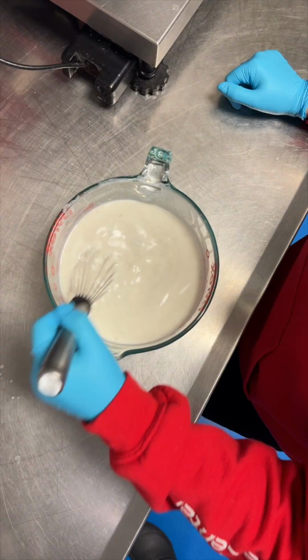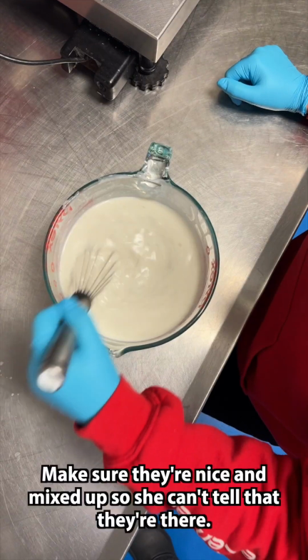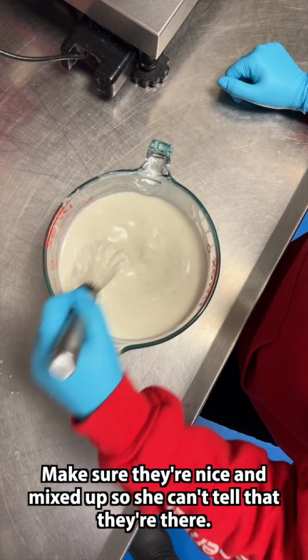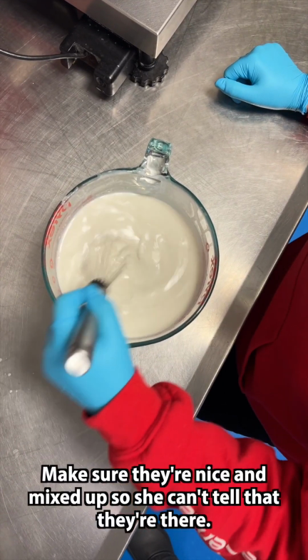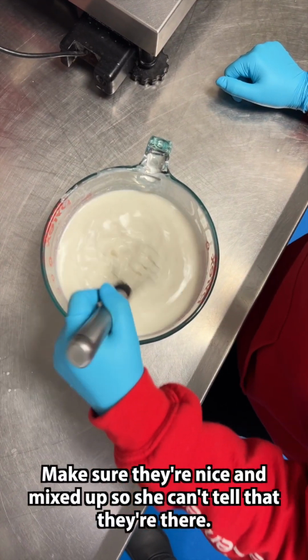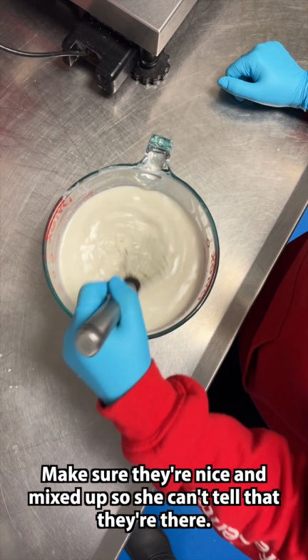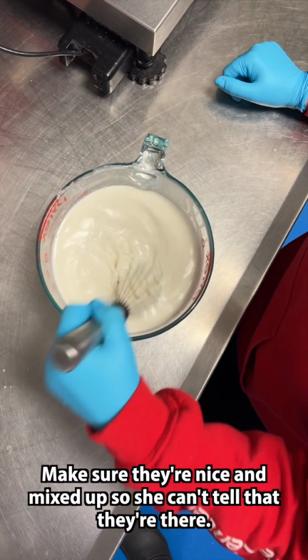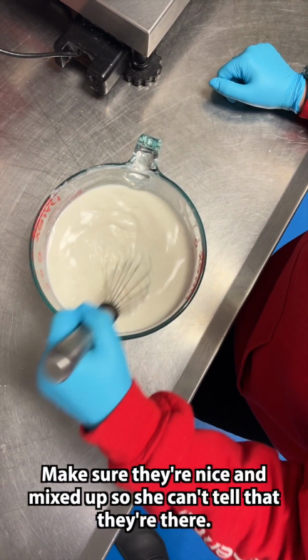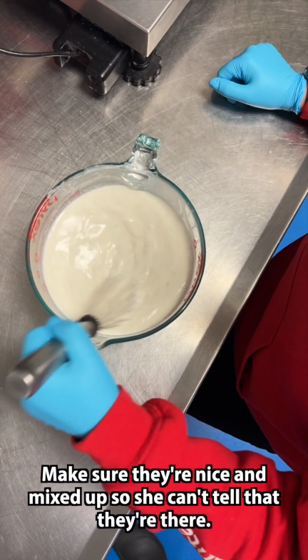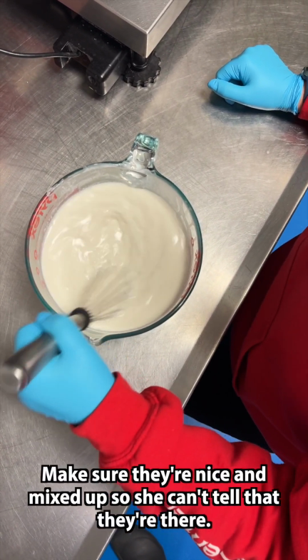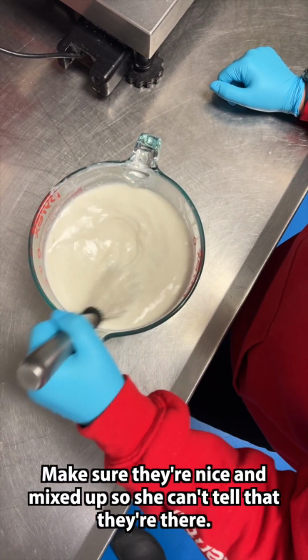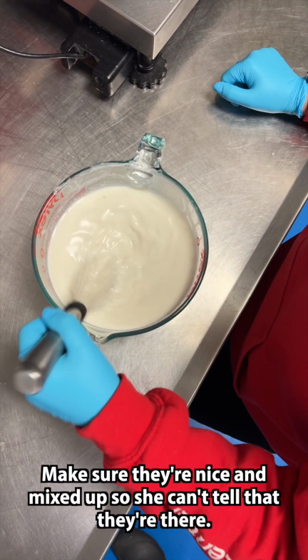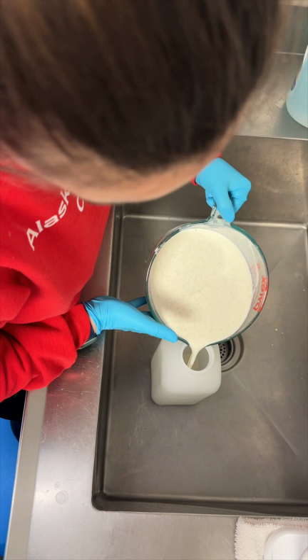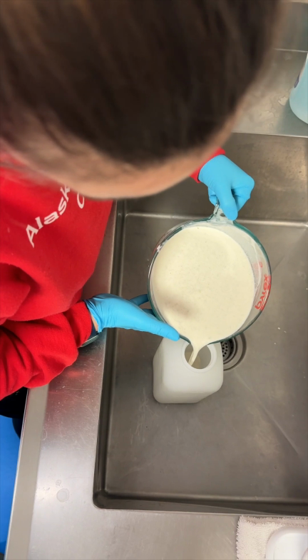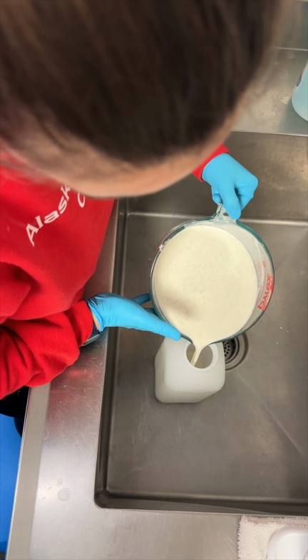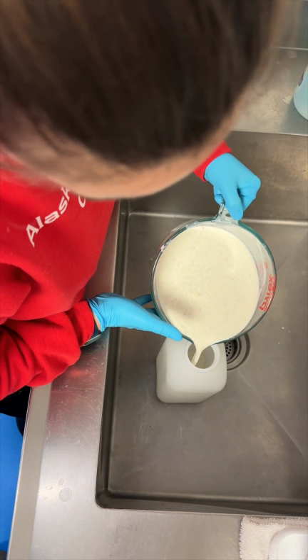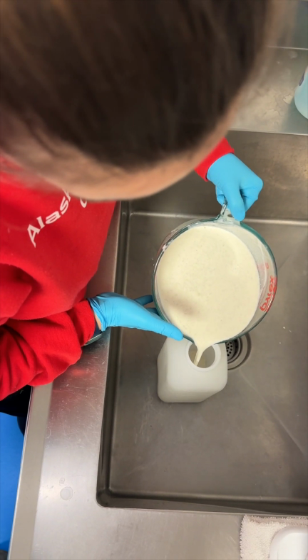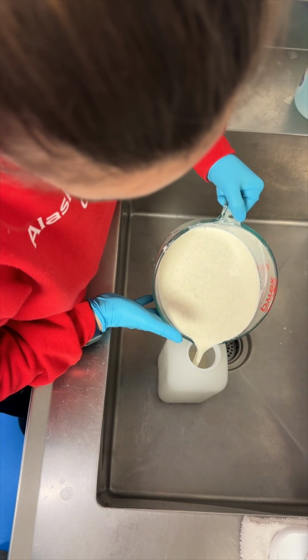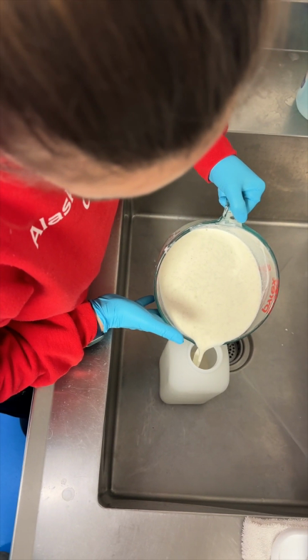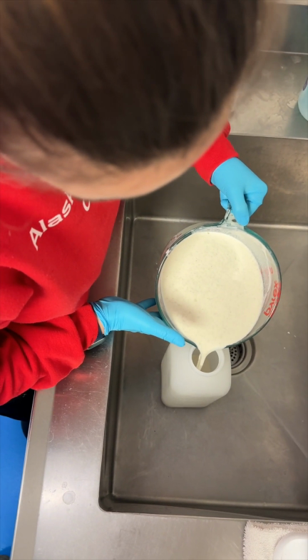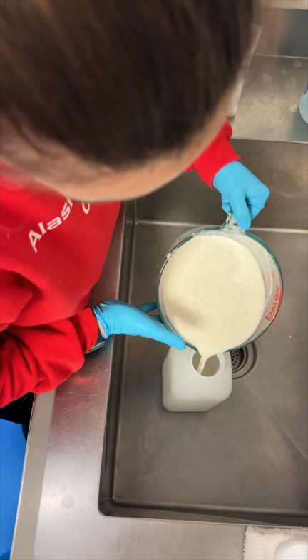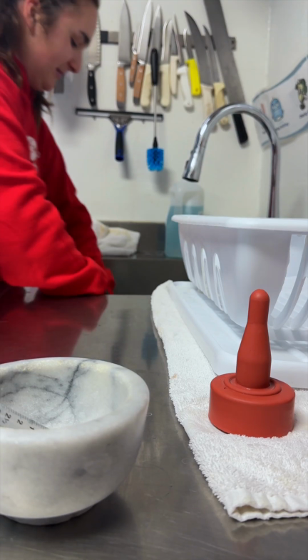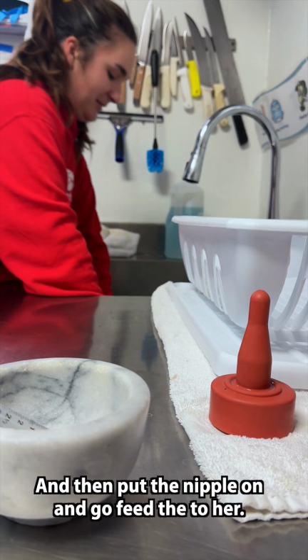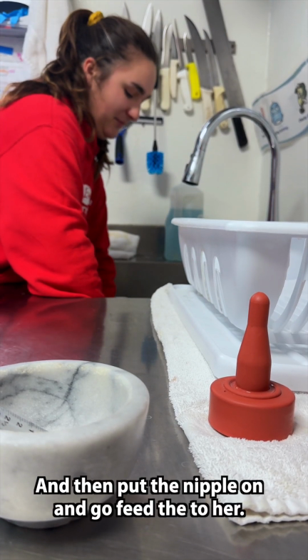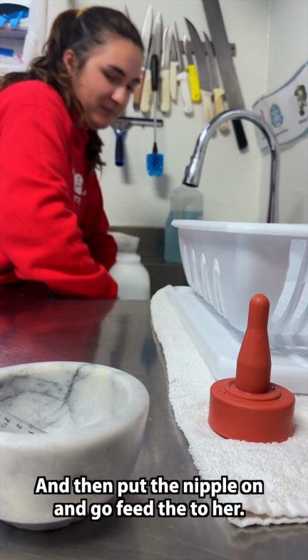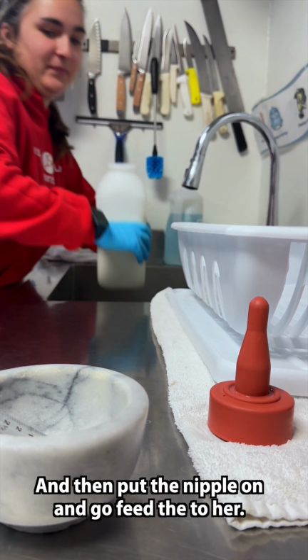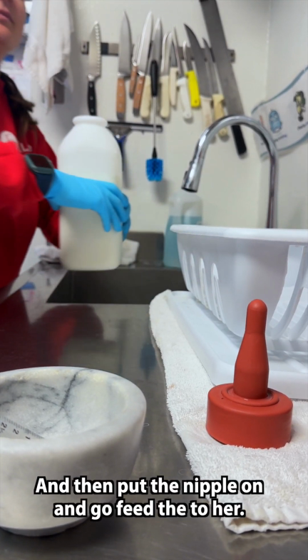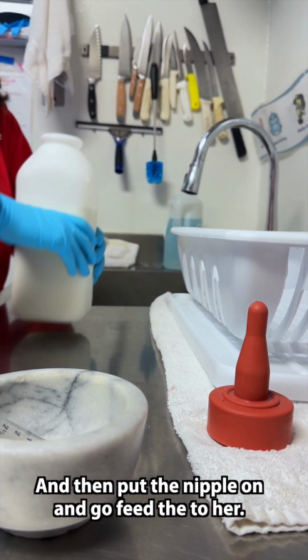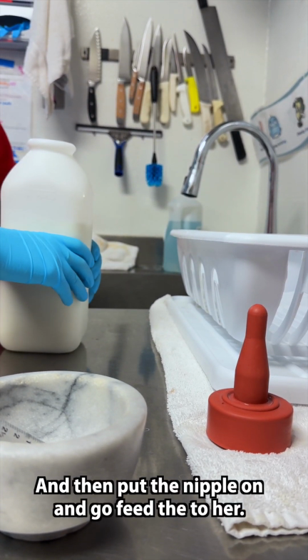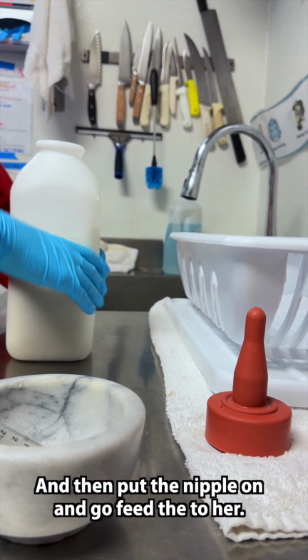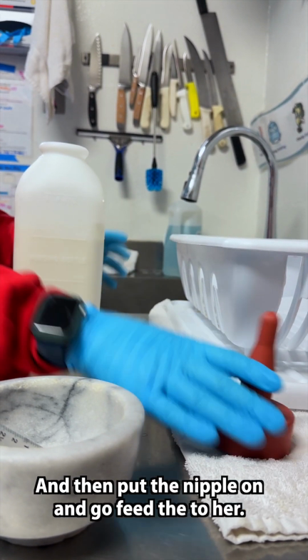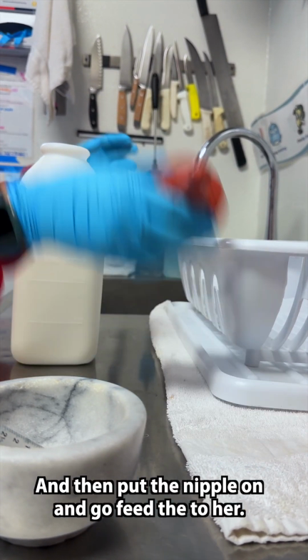Make sure they're nice and mixed up so she can't tell they're in there. Then put the nipple on and go feed it to her.